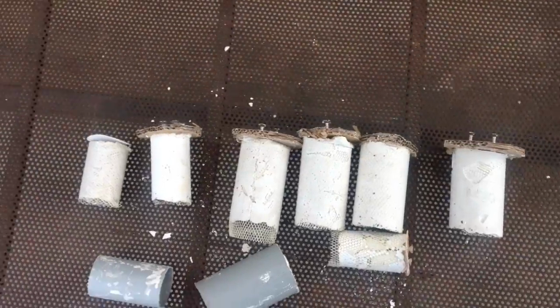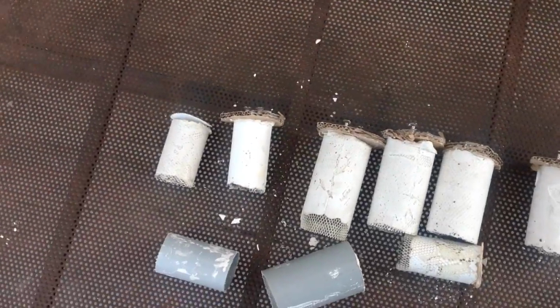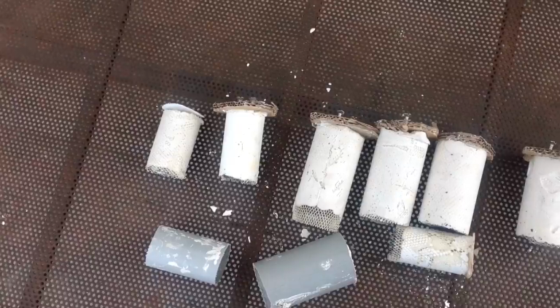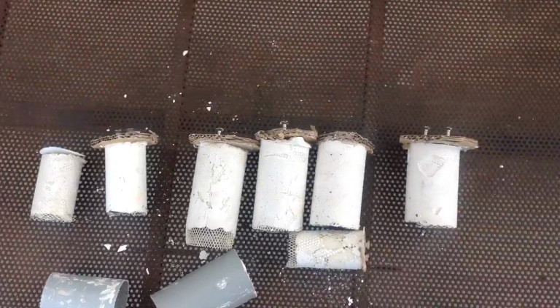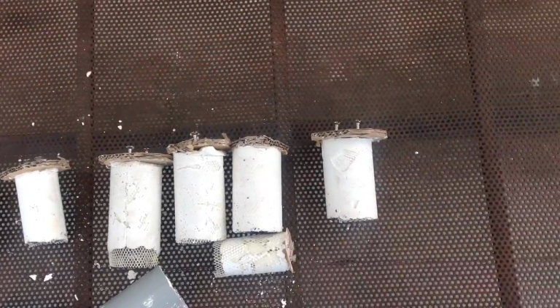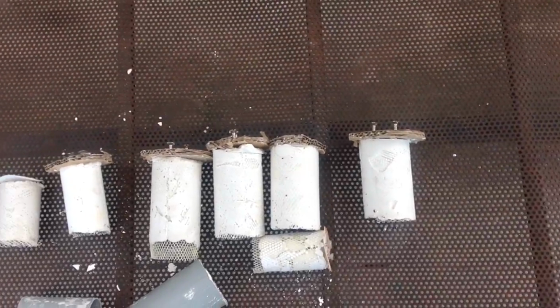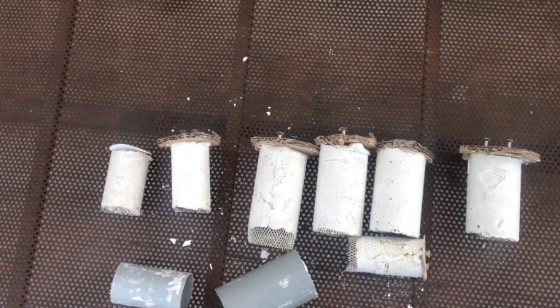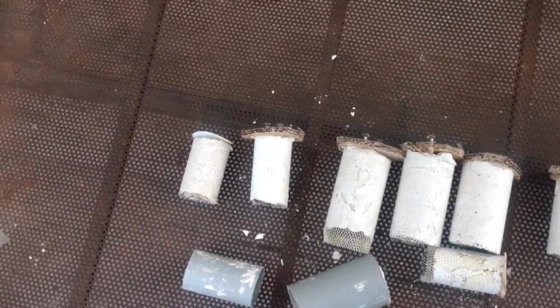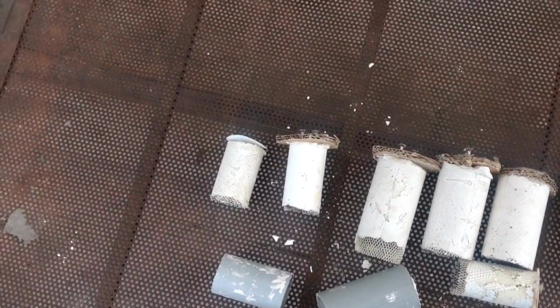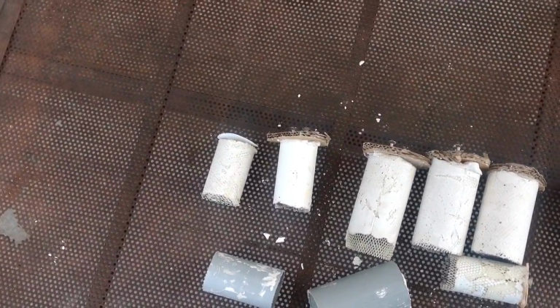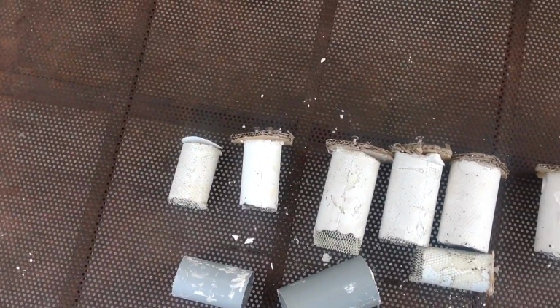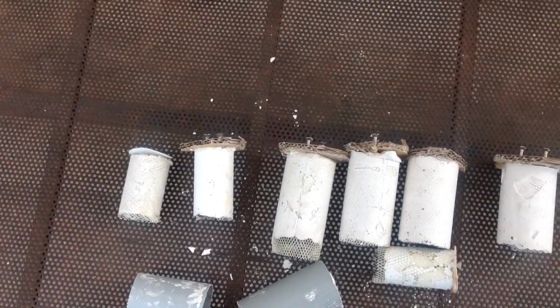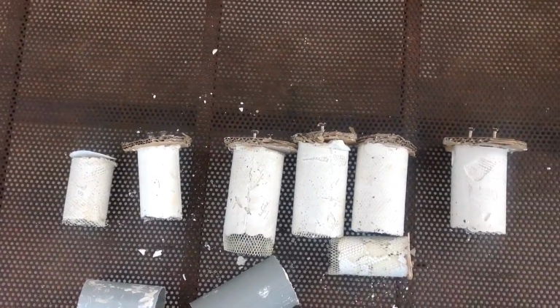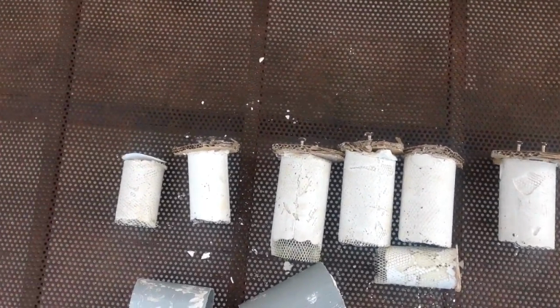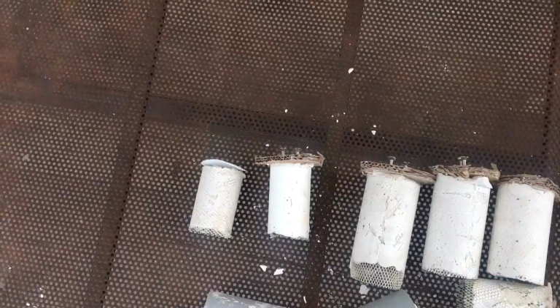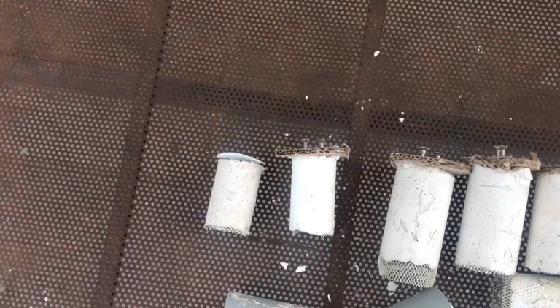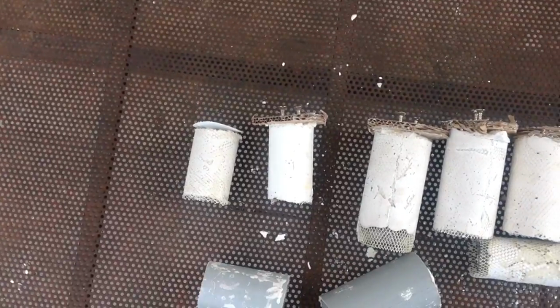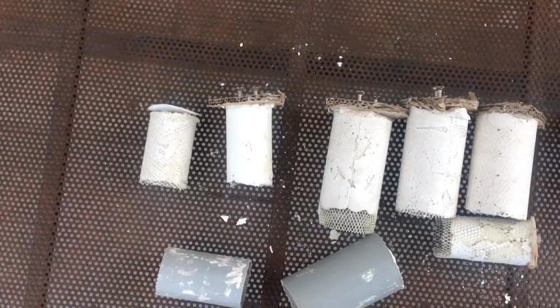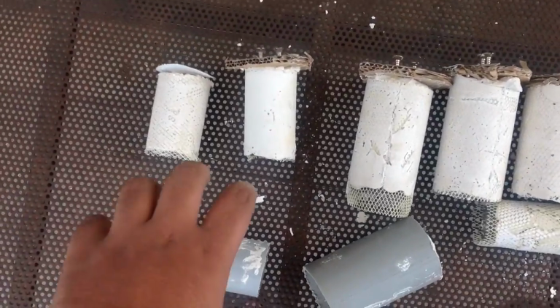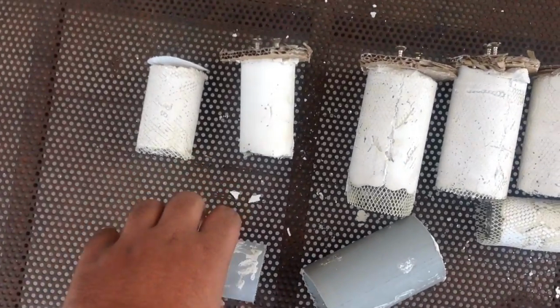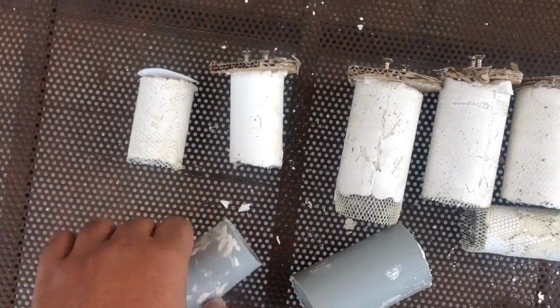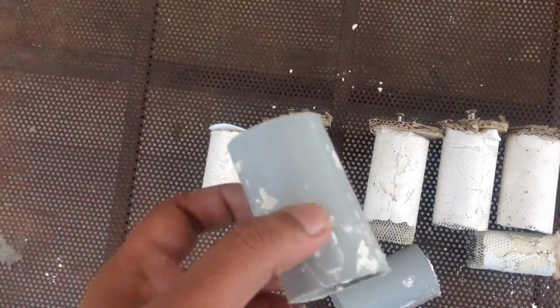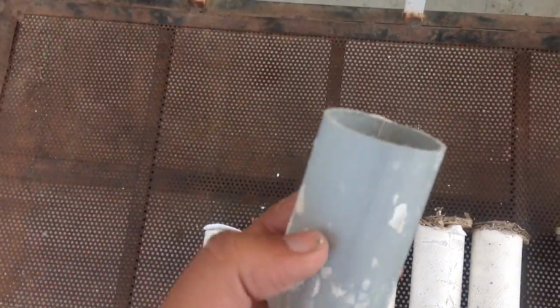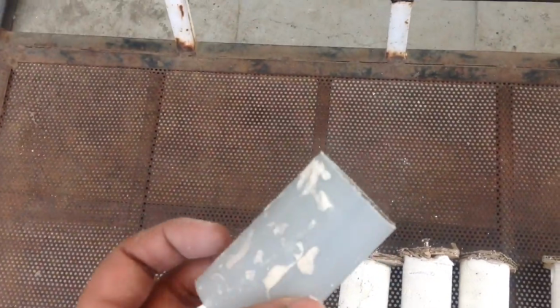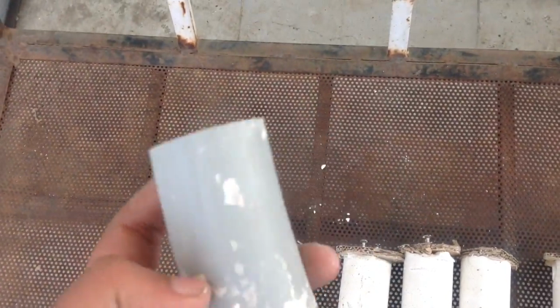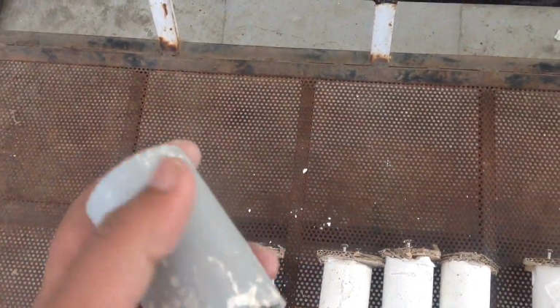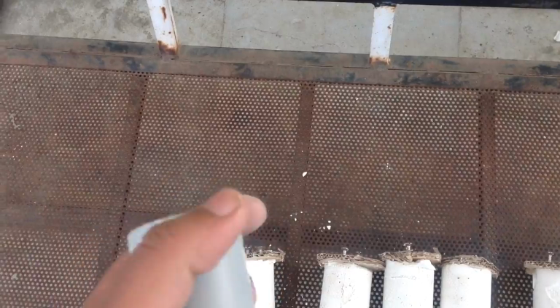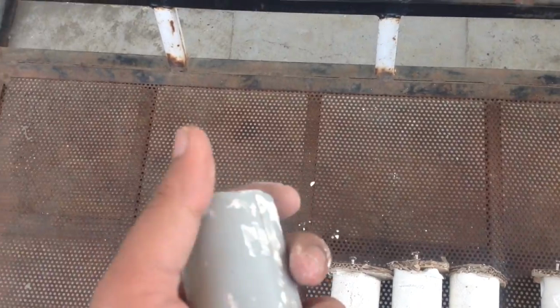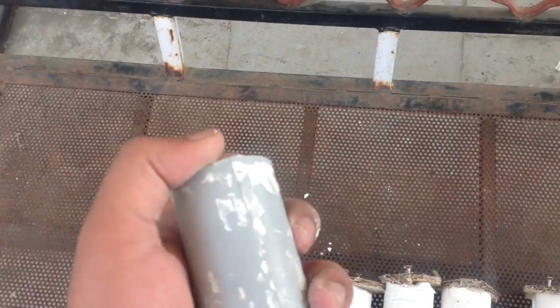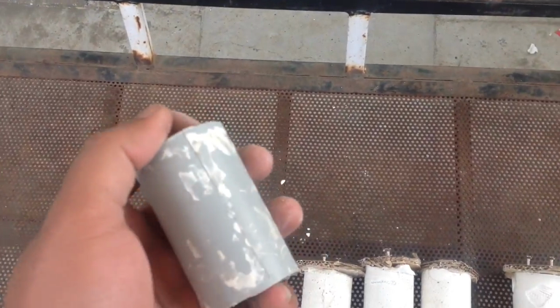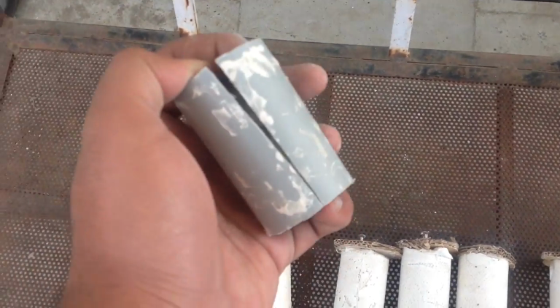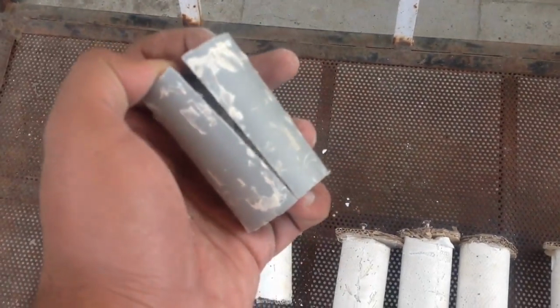These are the sensors we manufacture to measure moisture from the soil. These are the molds we use. These are PVC pipes directed vertically to remove the sensor from the mold.